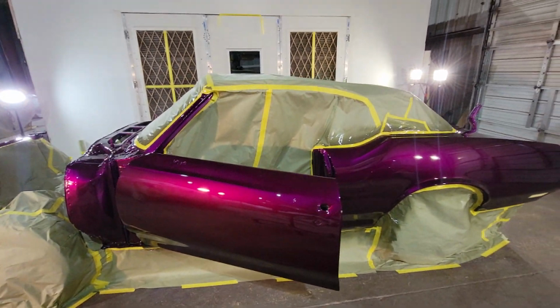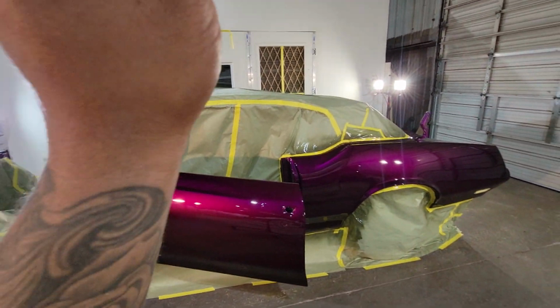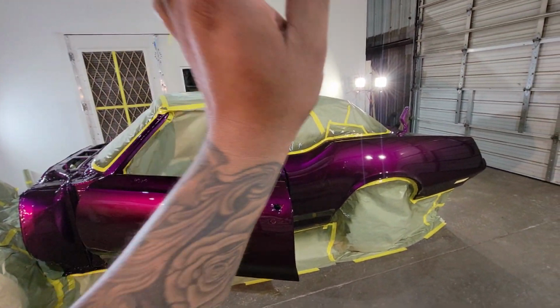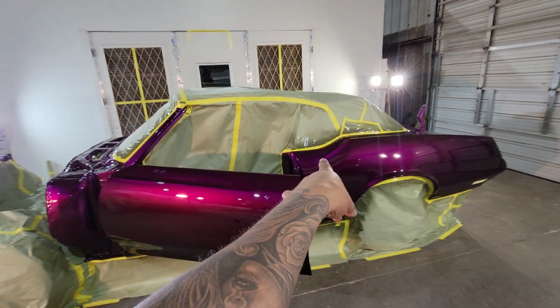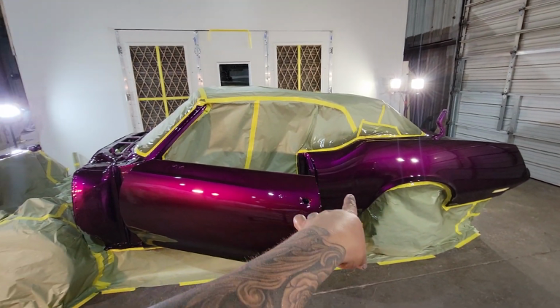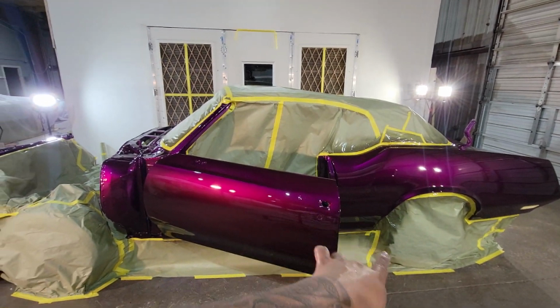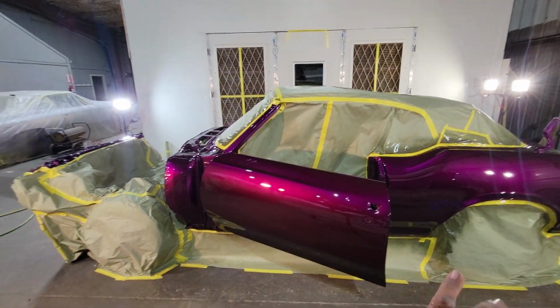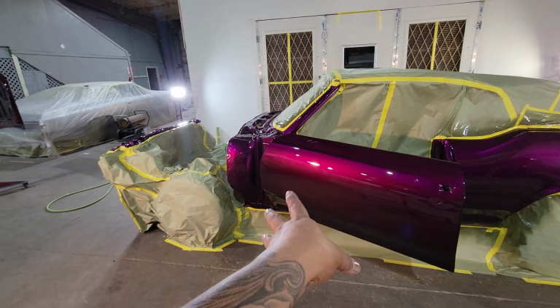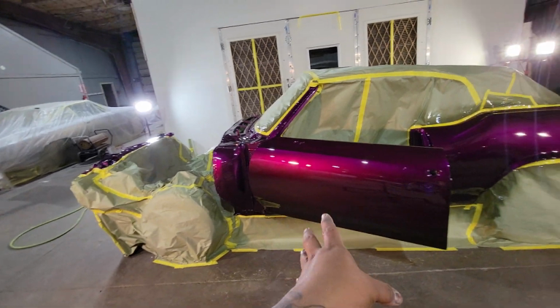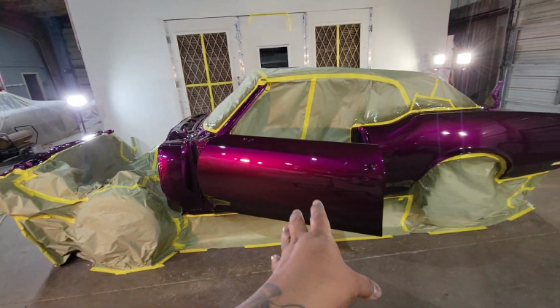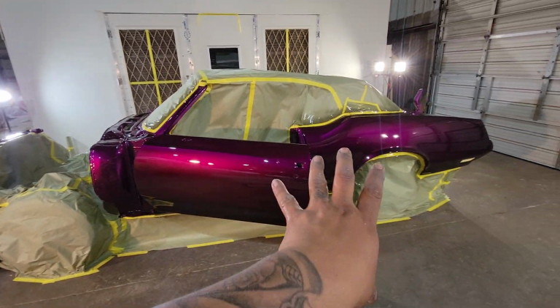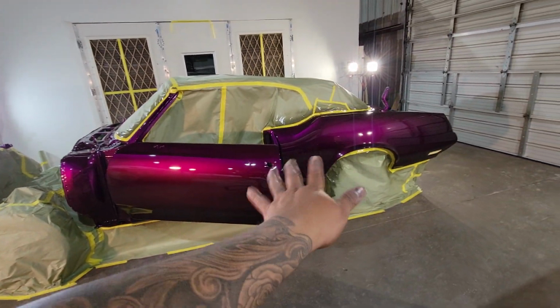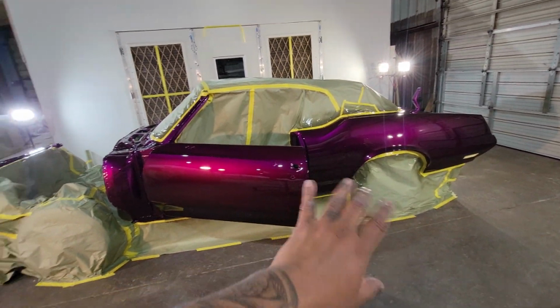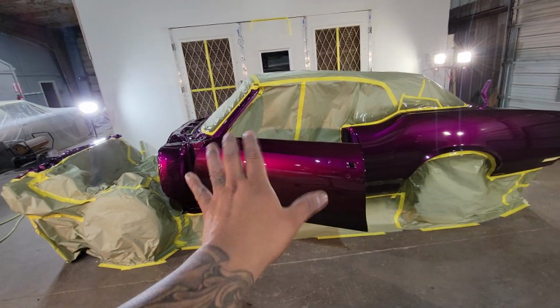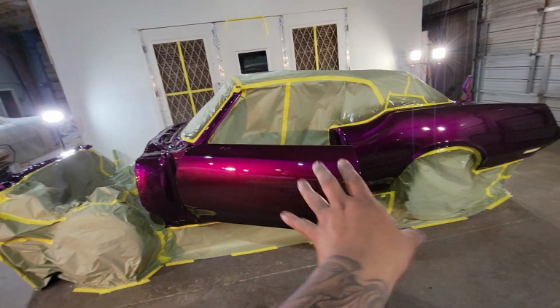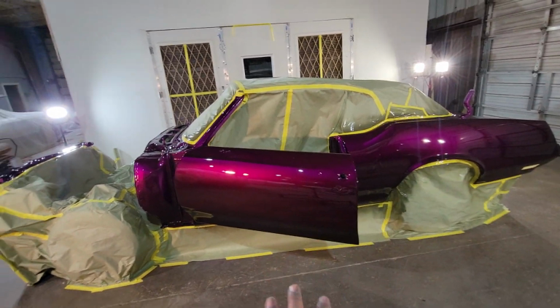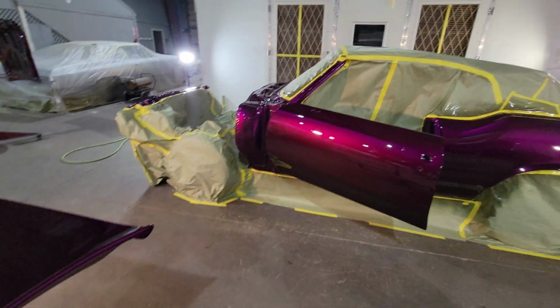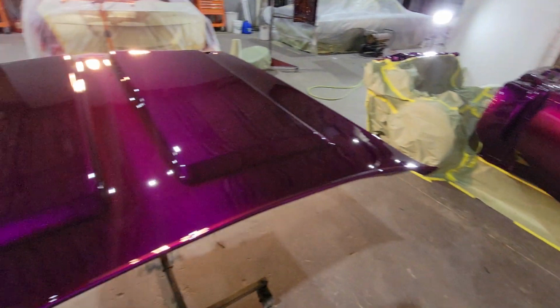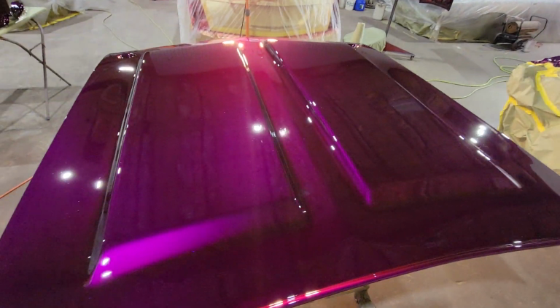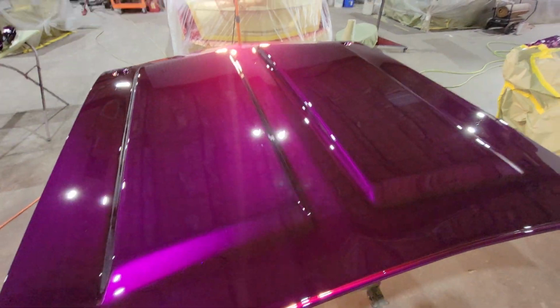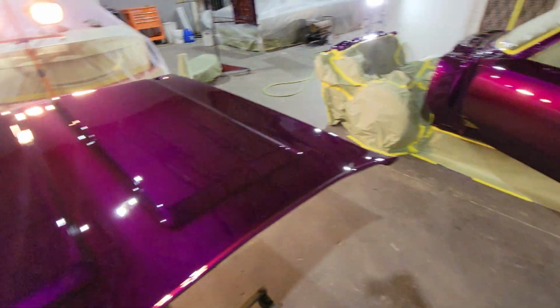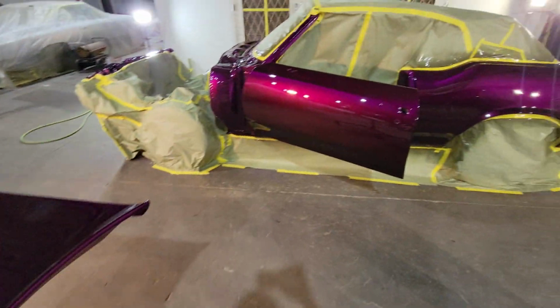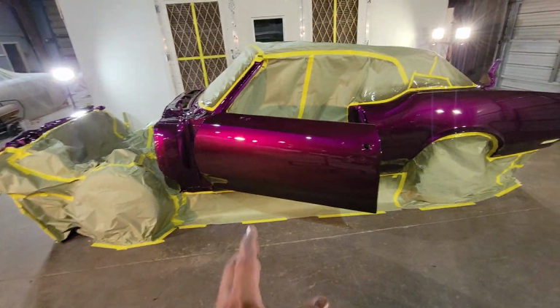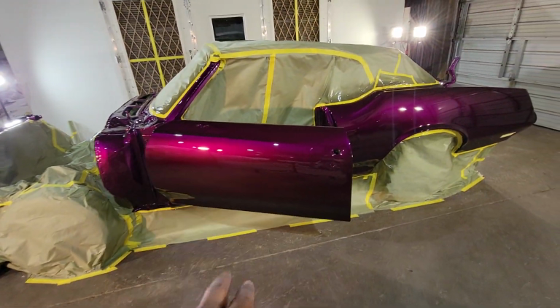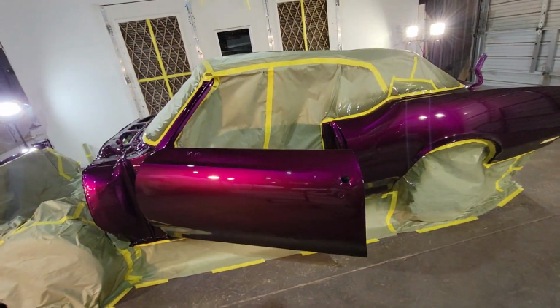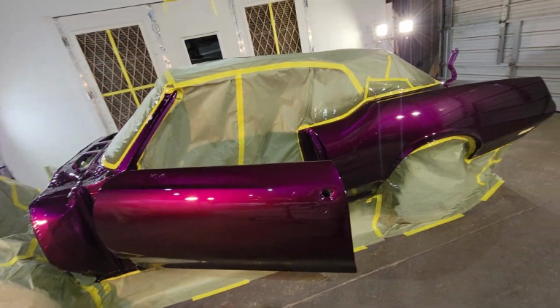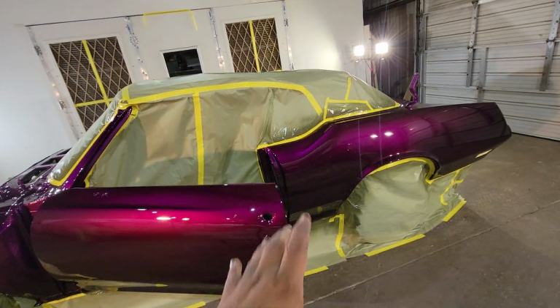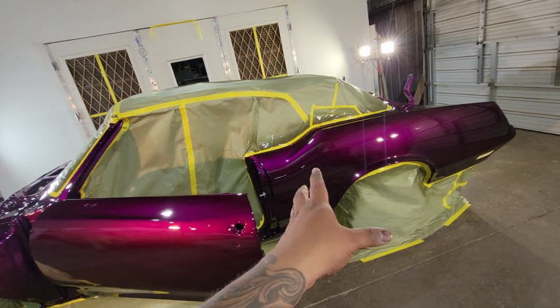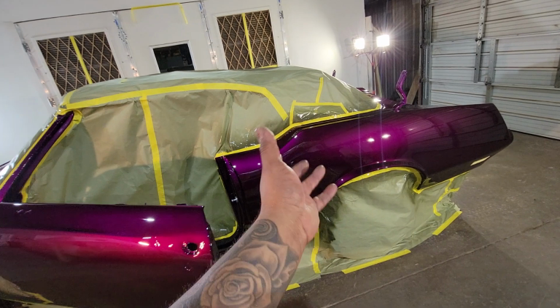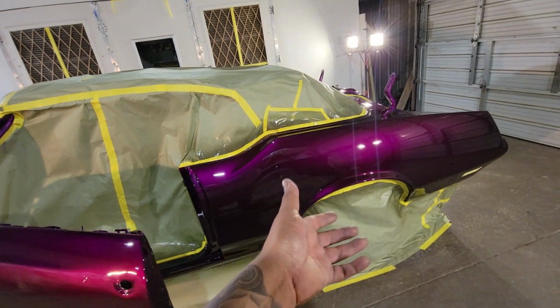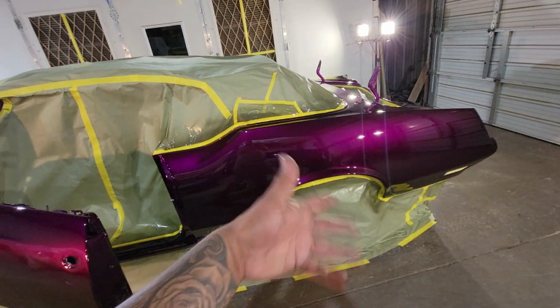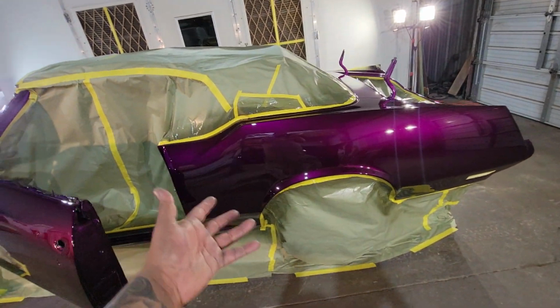This is a '71, '72 Cutlass. I keep forgetting which one, but it's '71 or '72. It's got the 442 hood.